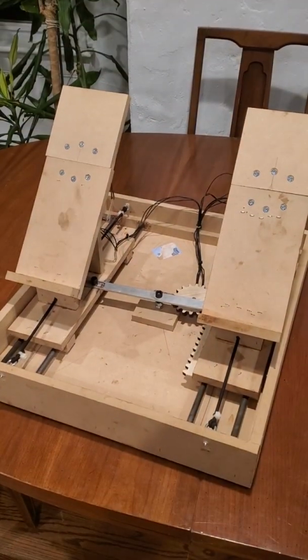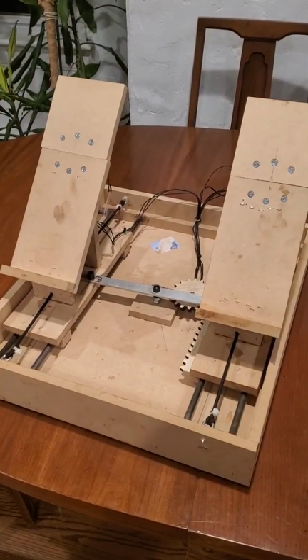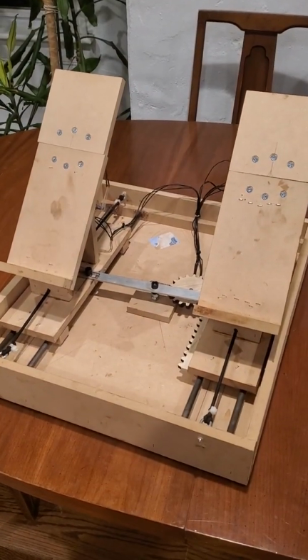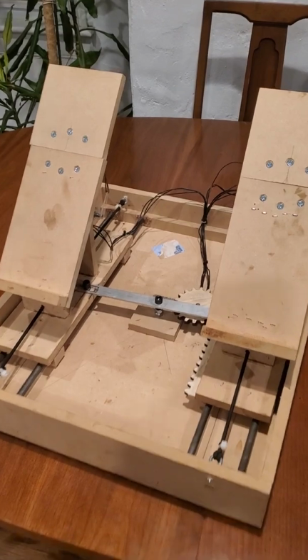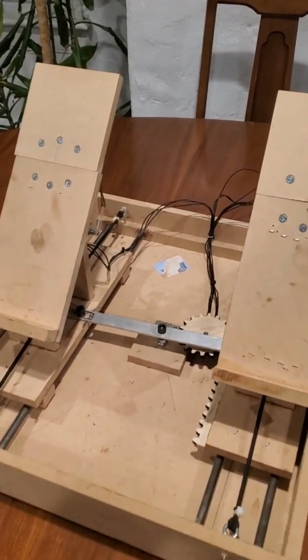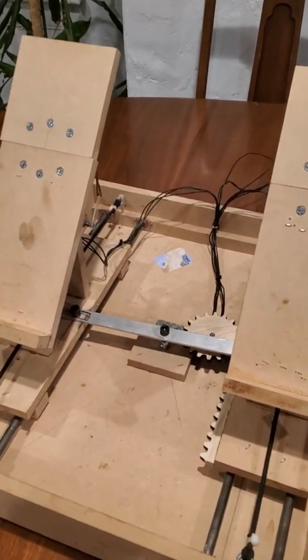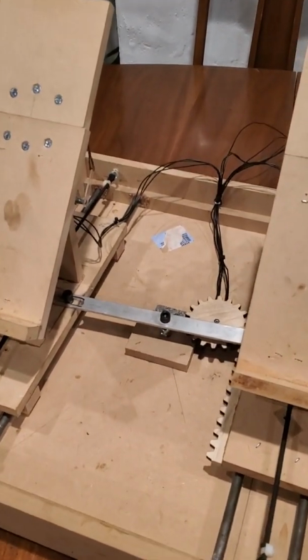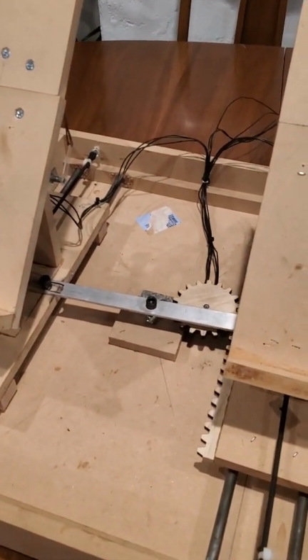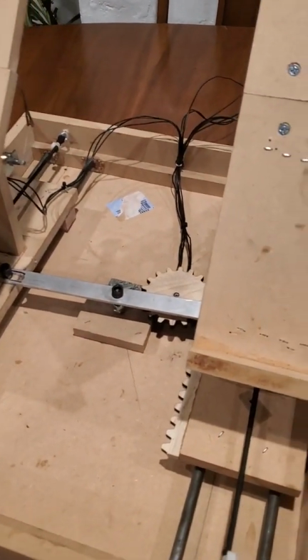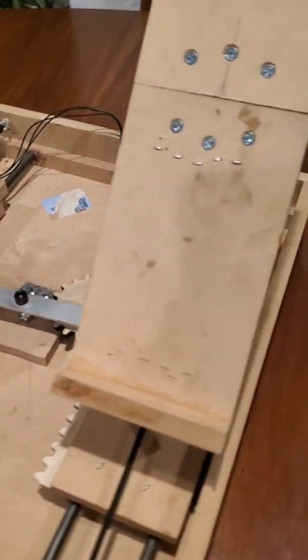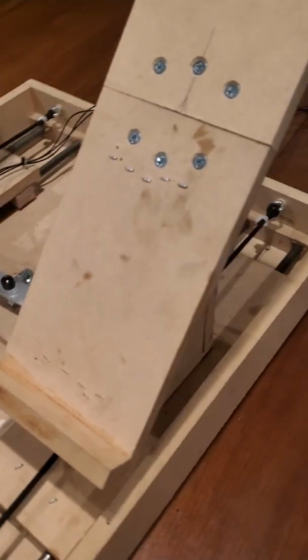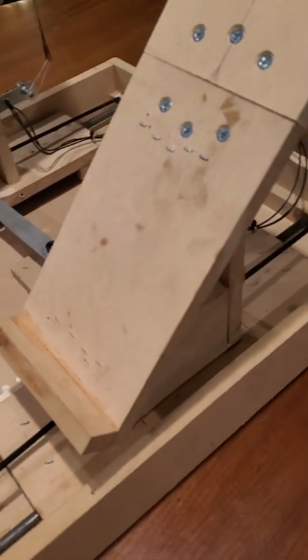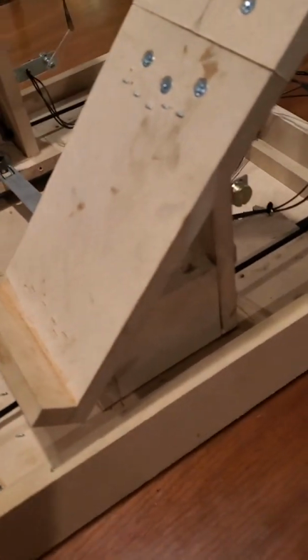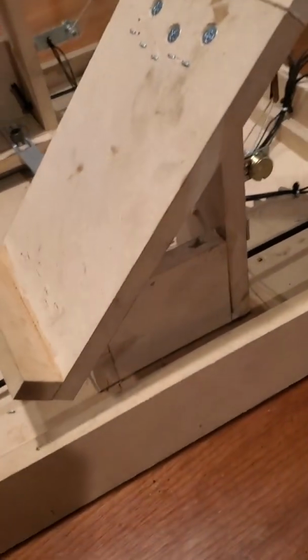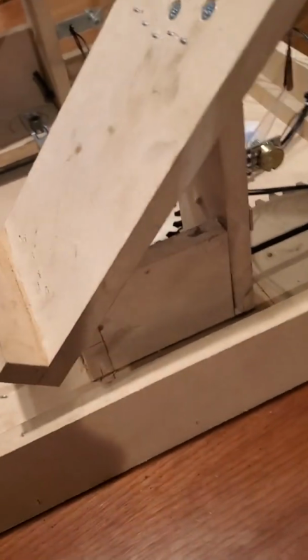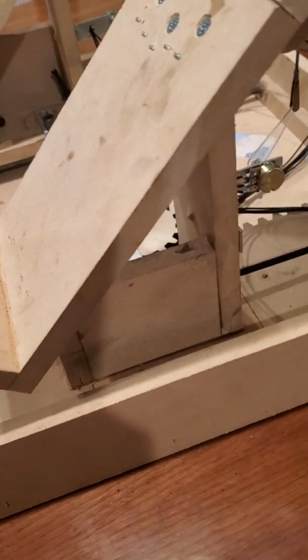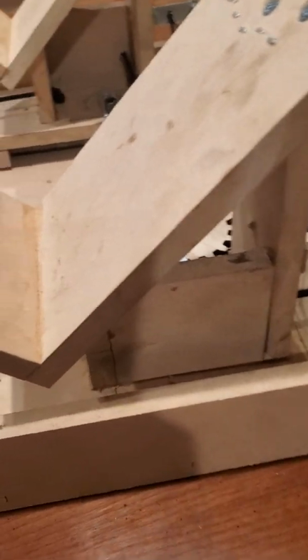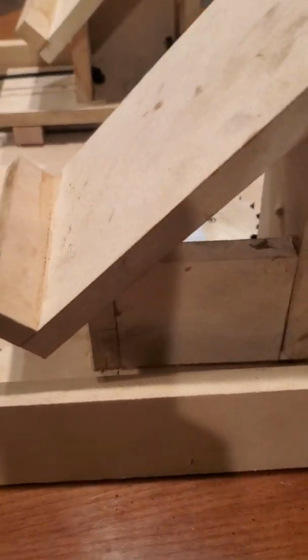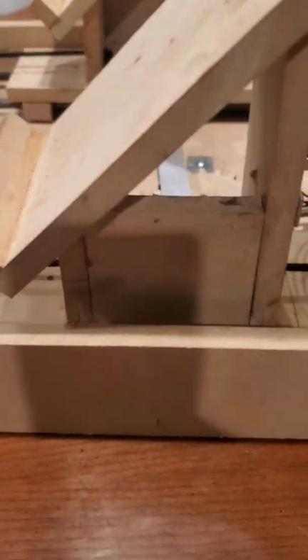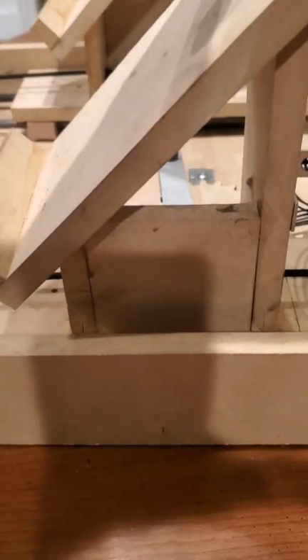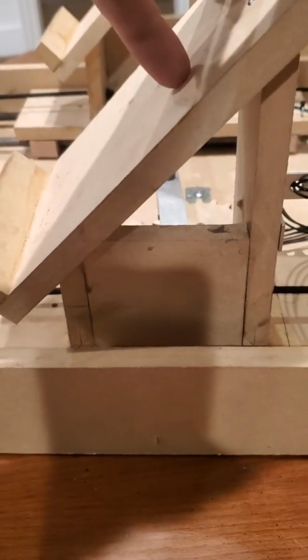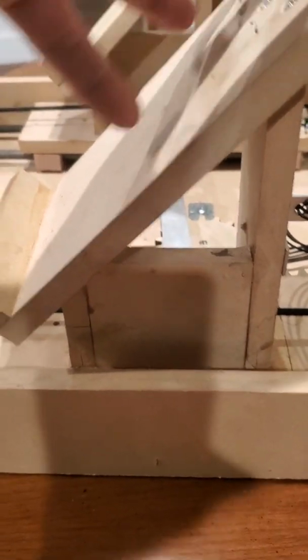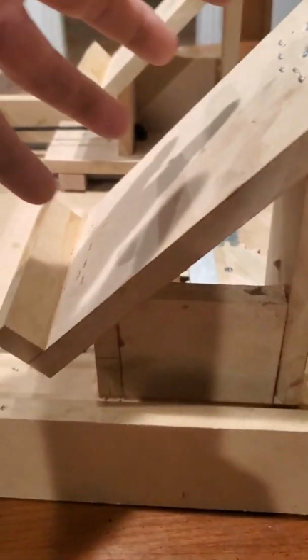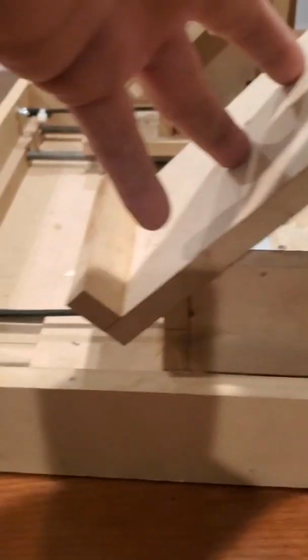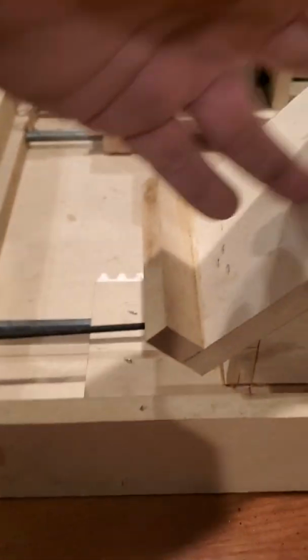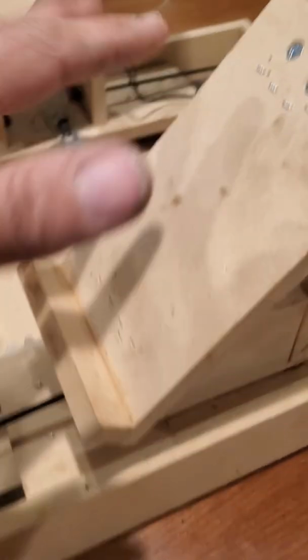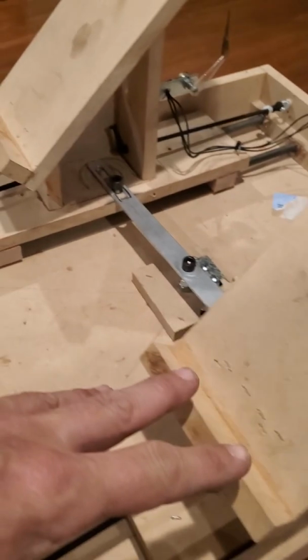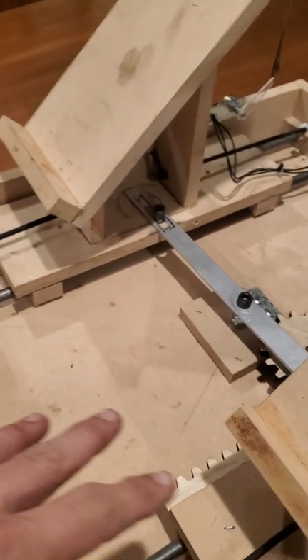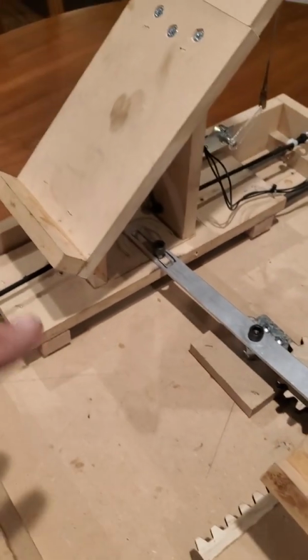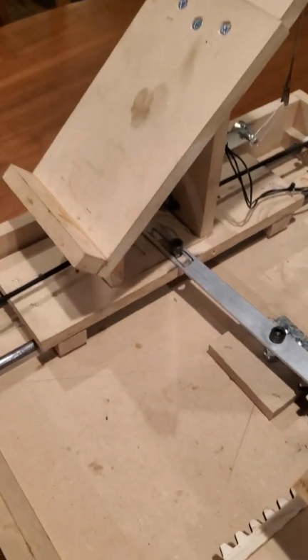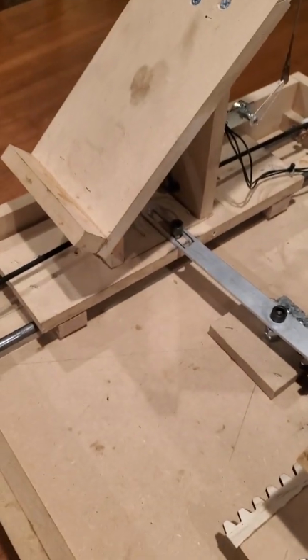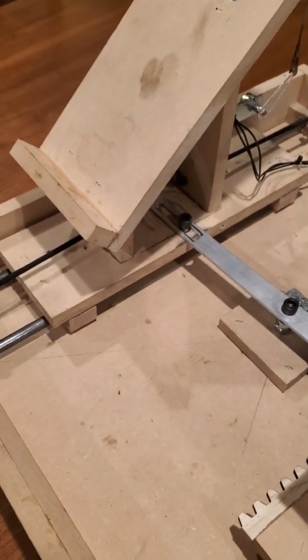Here are my revisions for the rudder pedals. First of all, I boxed in the supports for the pedal because this one folded over on me, so I had to repair it and box those in.